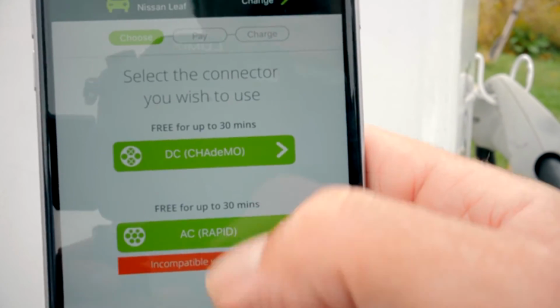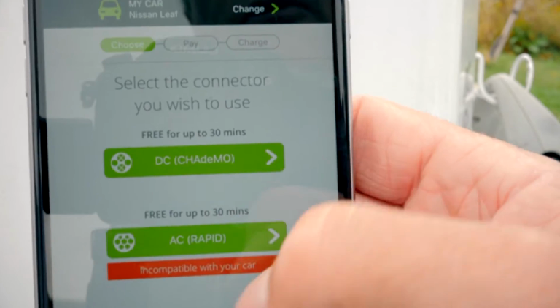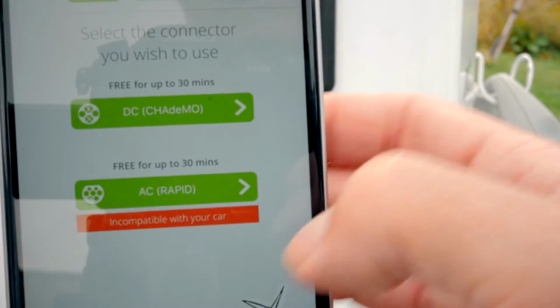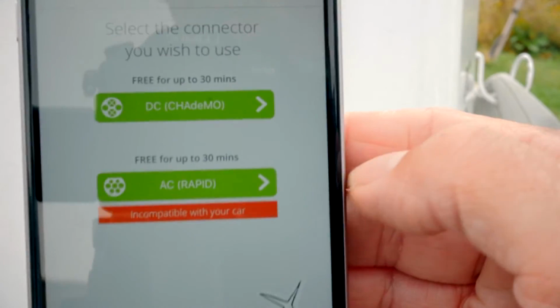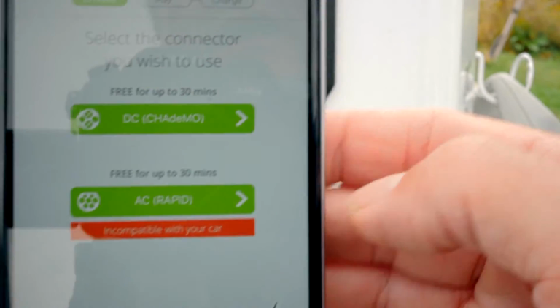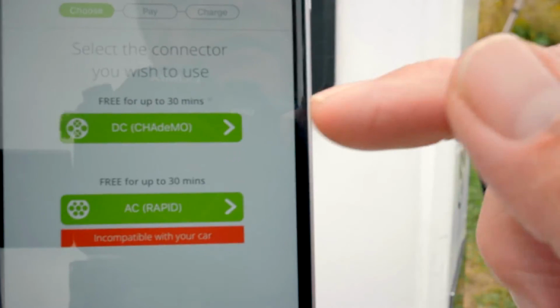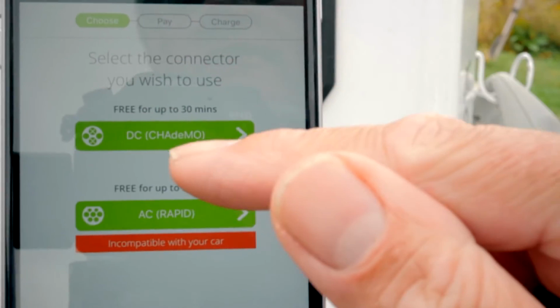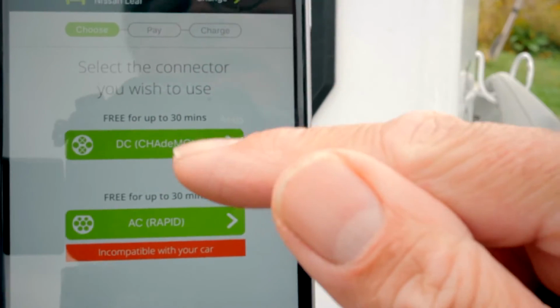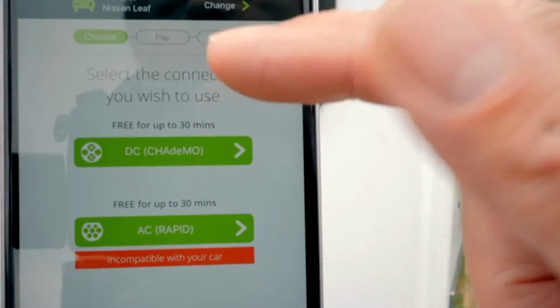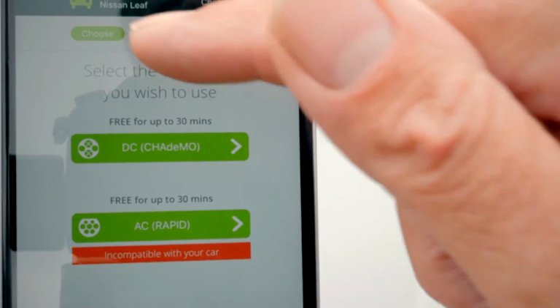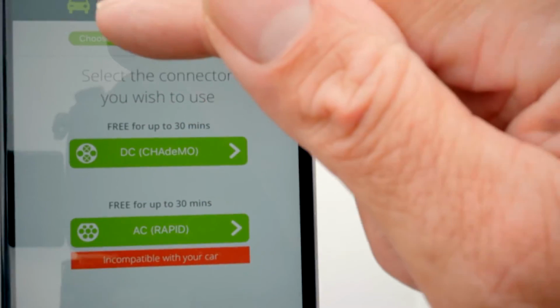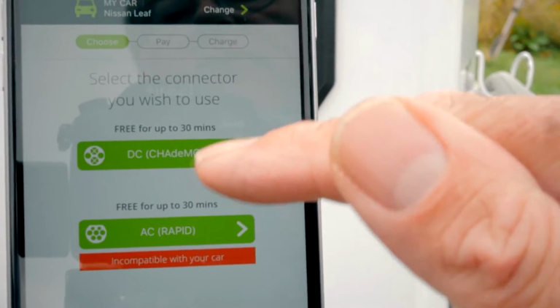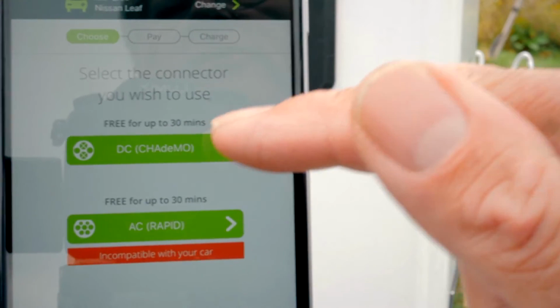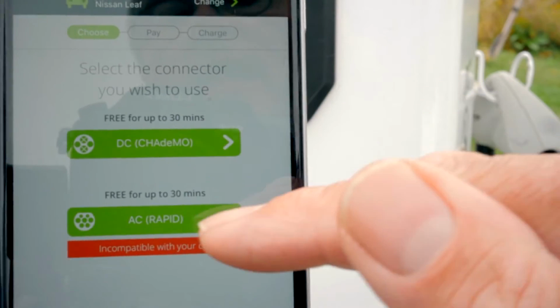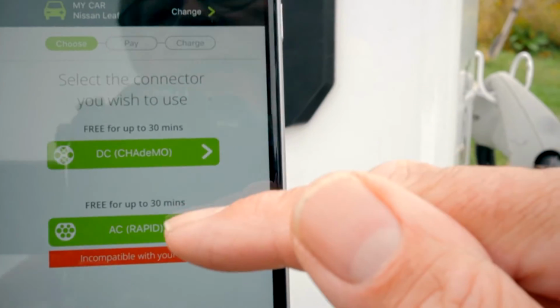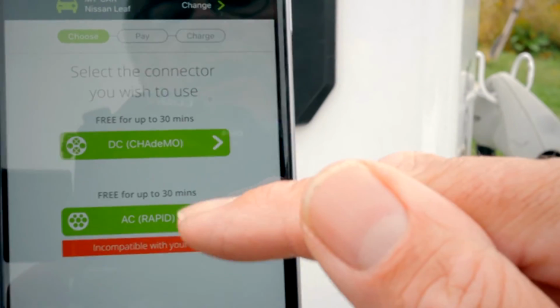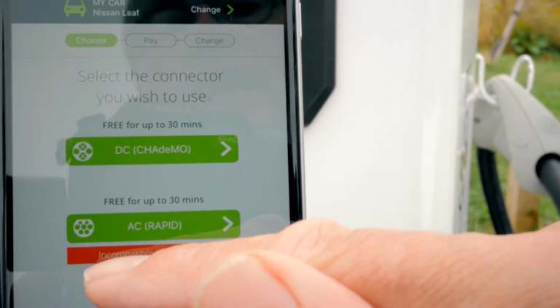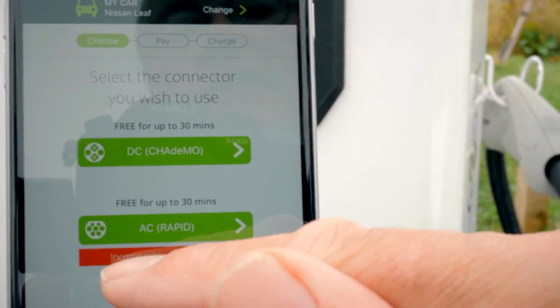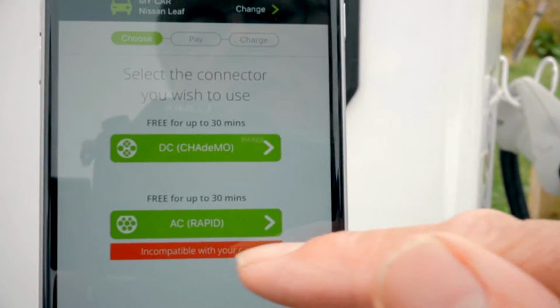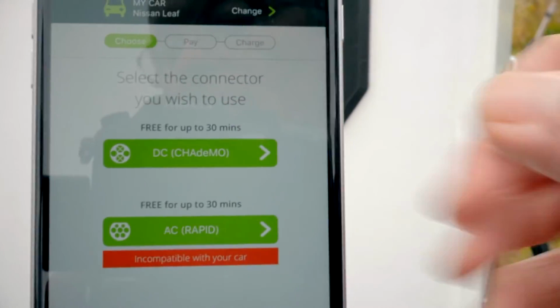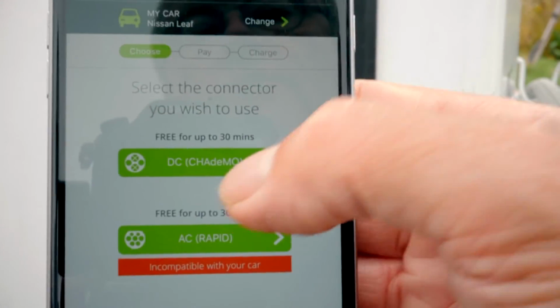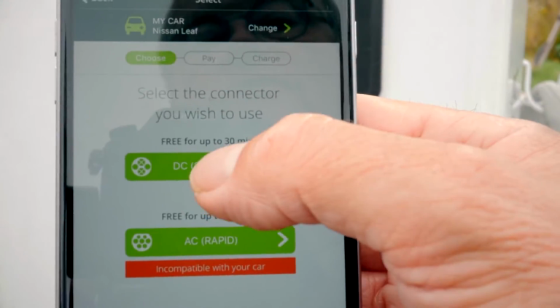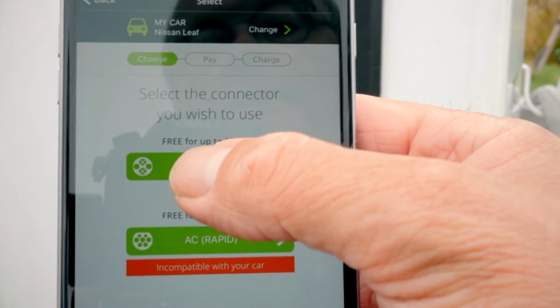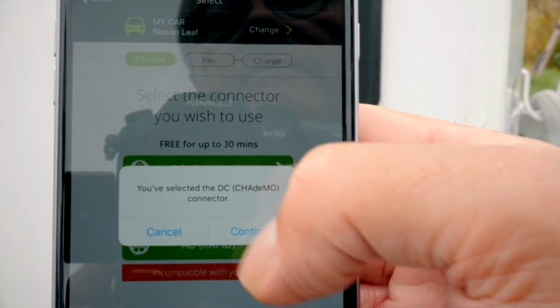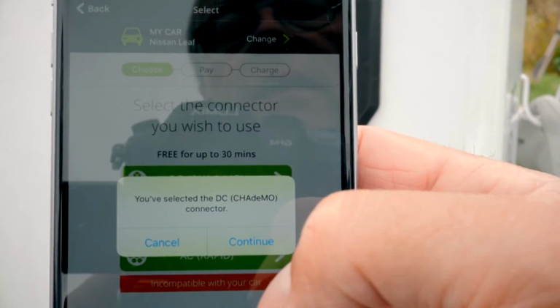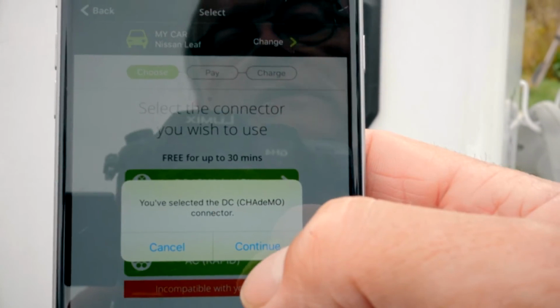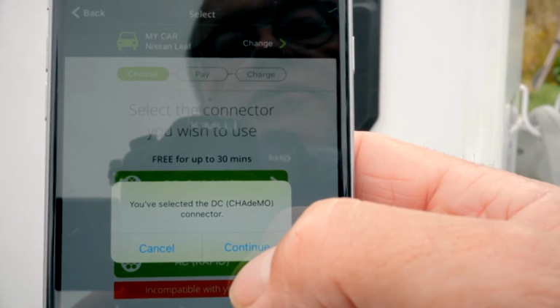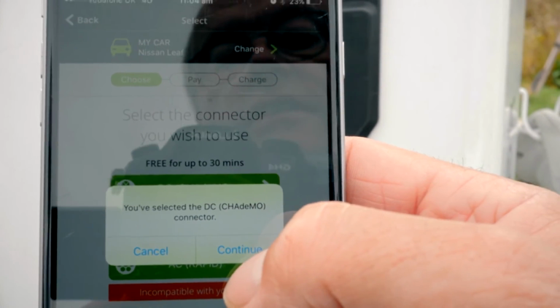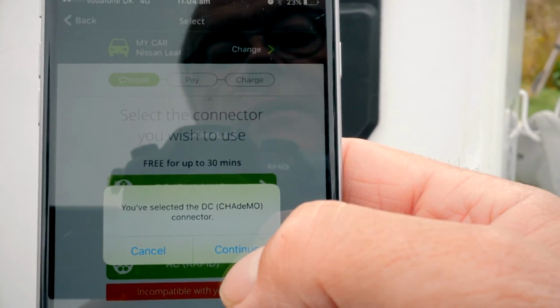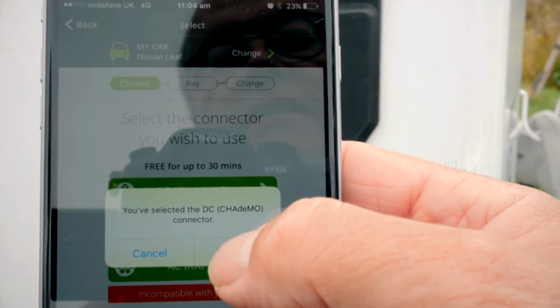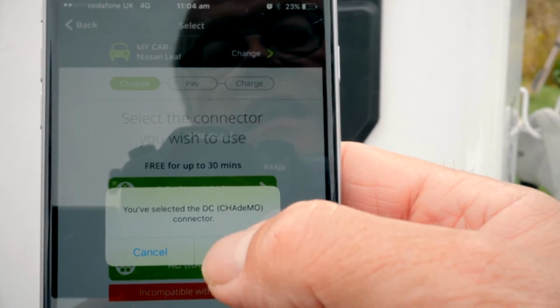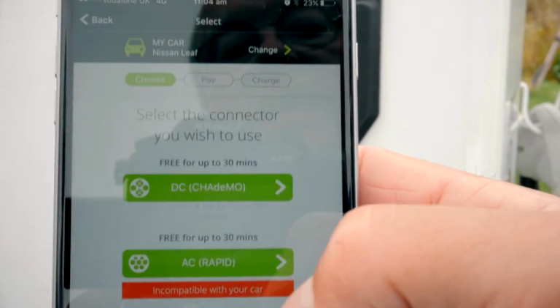Now it's very clear — it explains DC CHAdeMO, which is what my car, a Nissan LEAF, can use. AC rapid — no, I can't use that, and it says incompatible with your vehicle. So I choose the DC CHAdeMO option. You've selected the DC CHAdeMO connector — continue — yes.